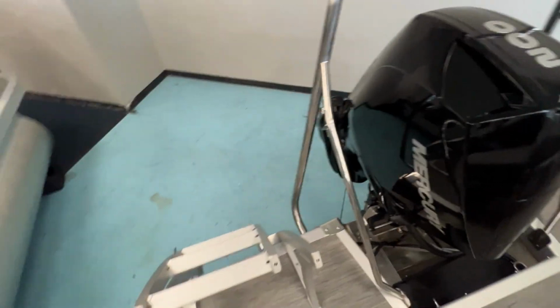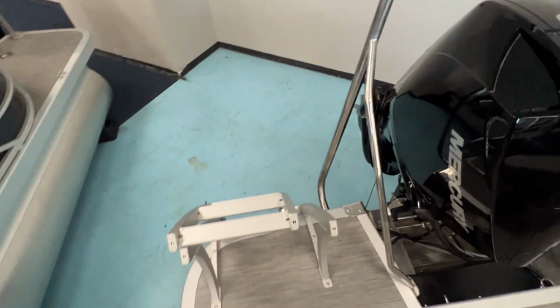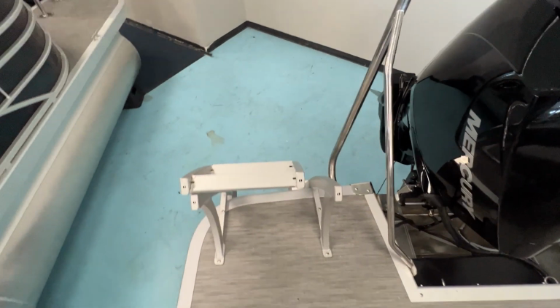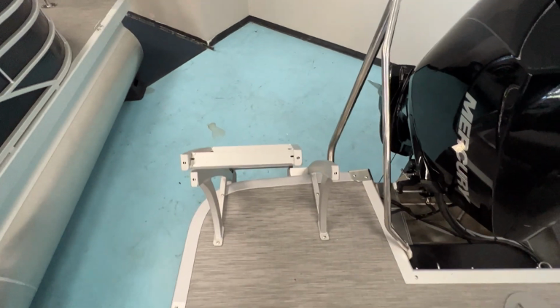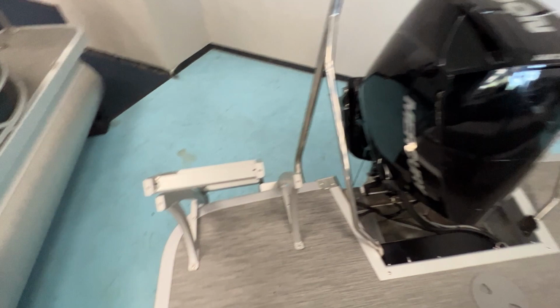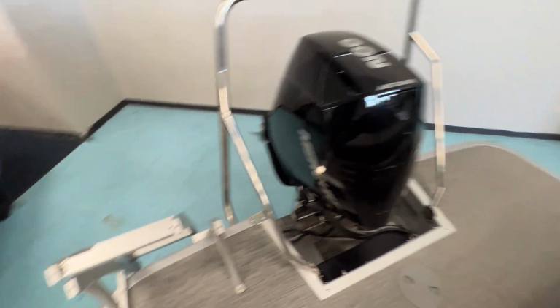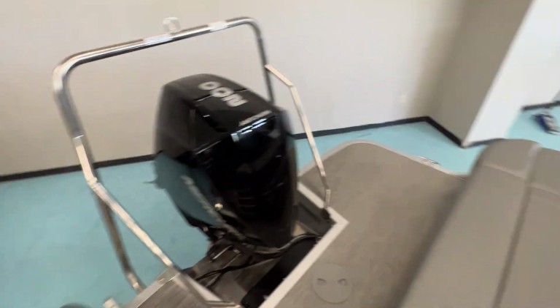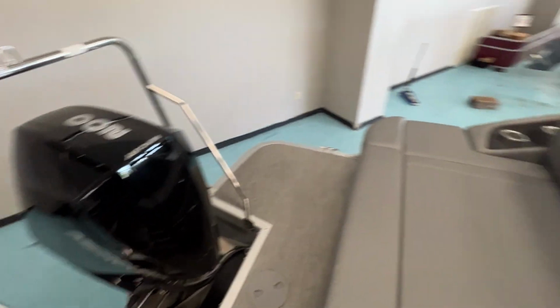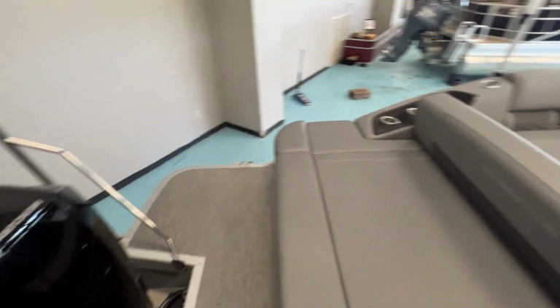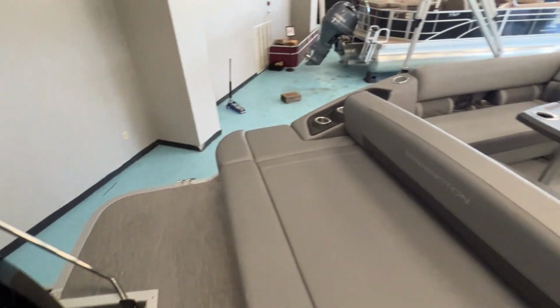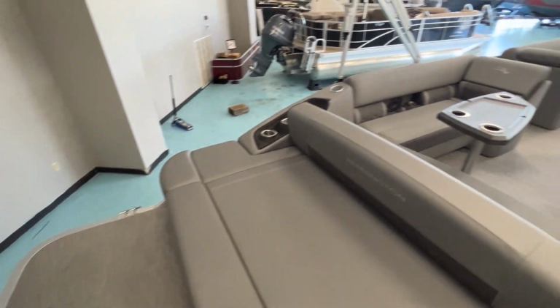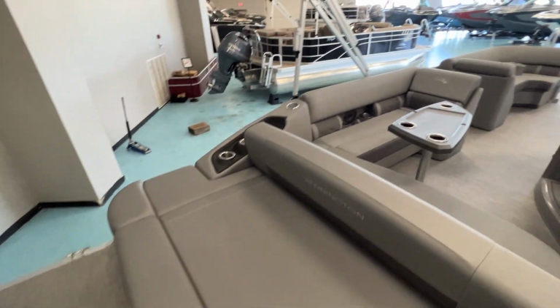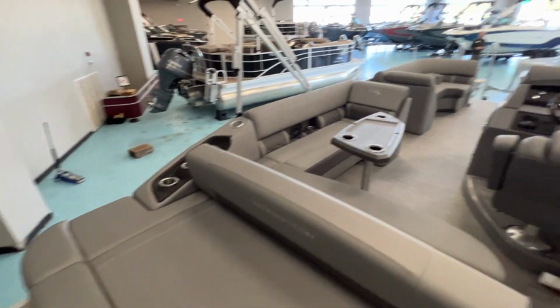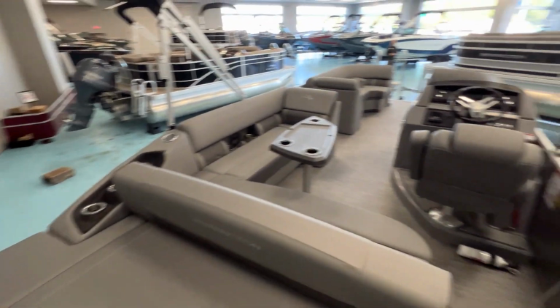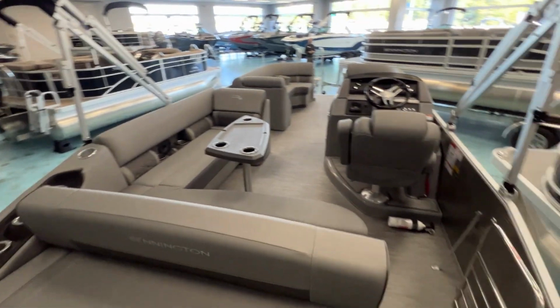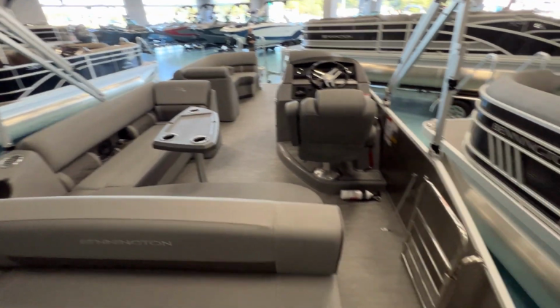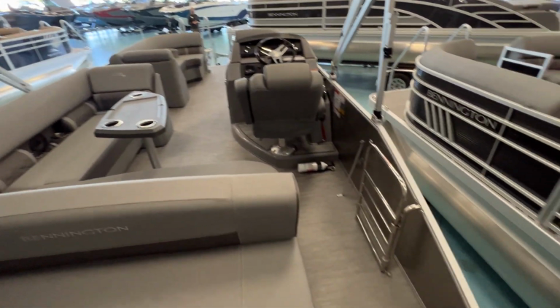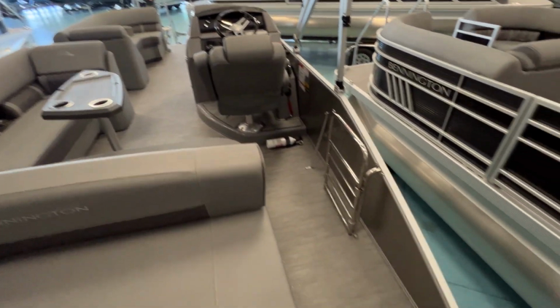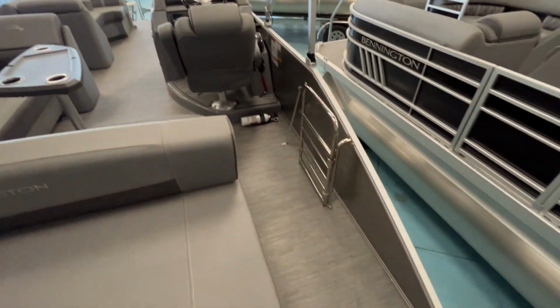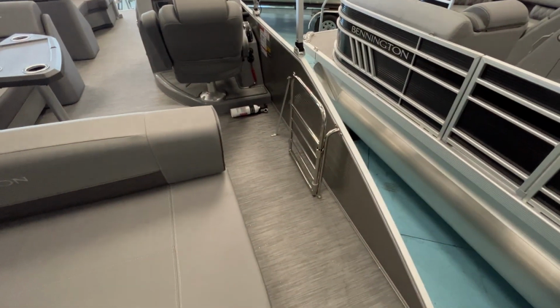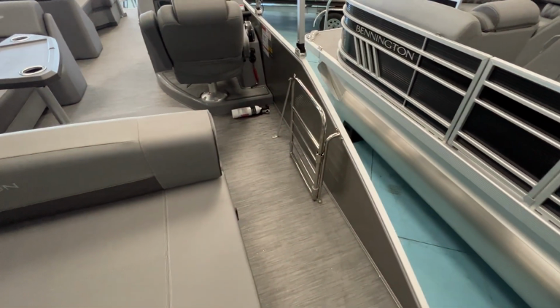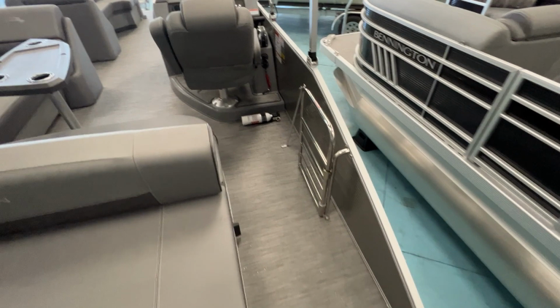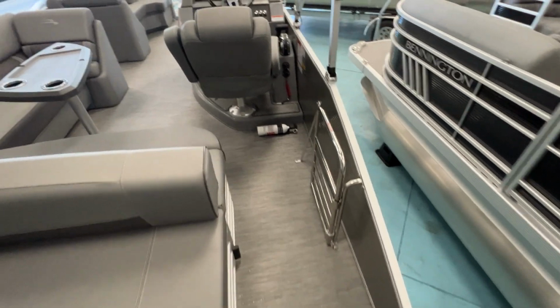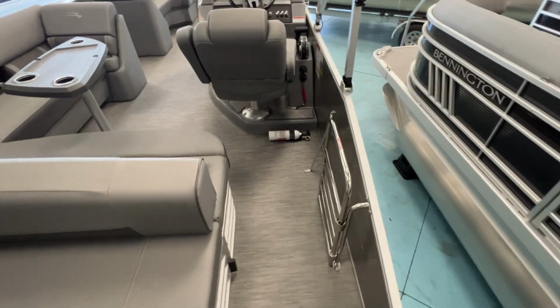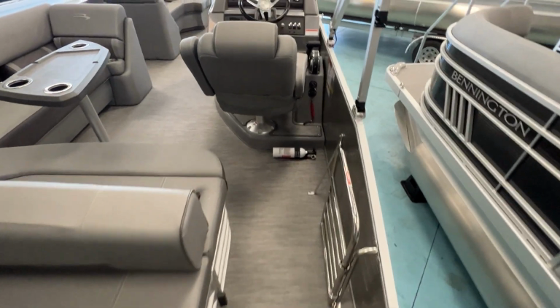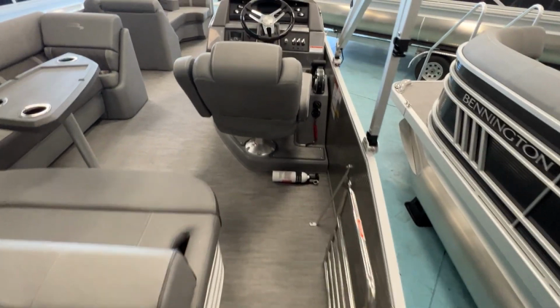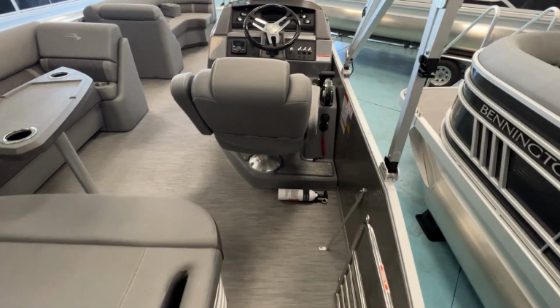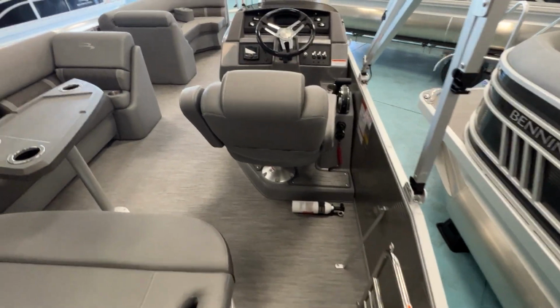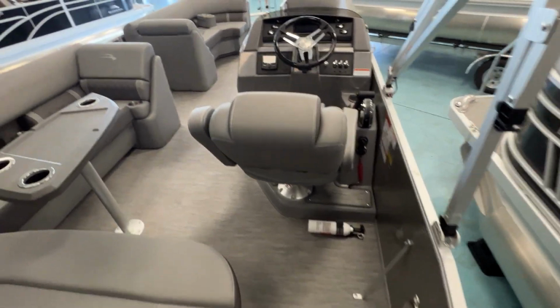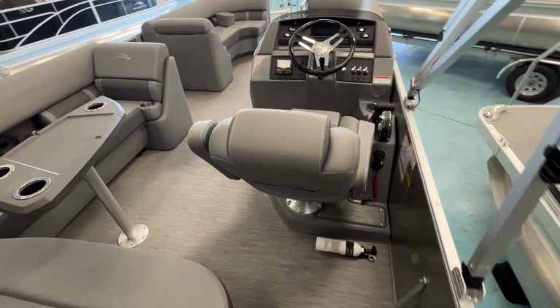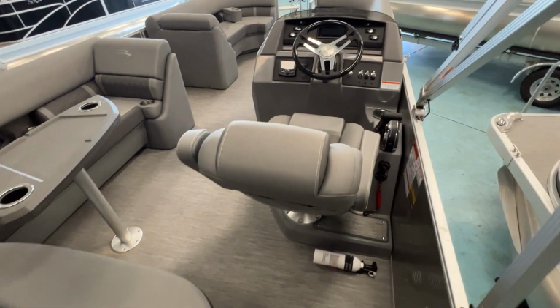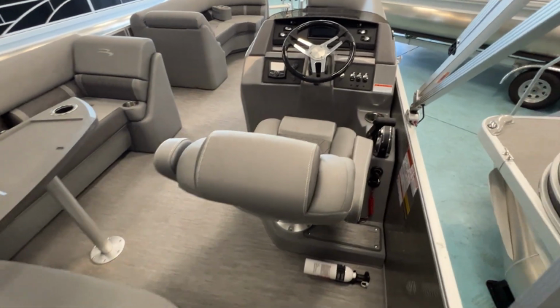Got the curved boarding ladder so it makes getting on and off the boat easy. Nice center walk-through right here. Captain's chair.